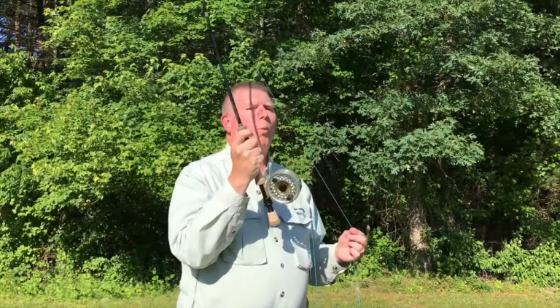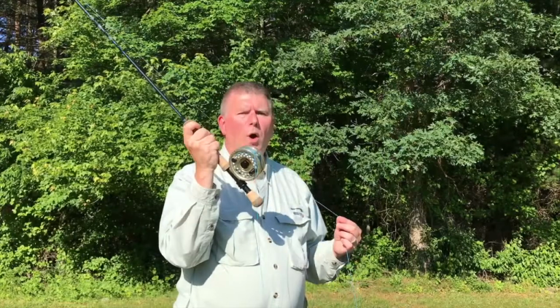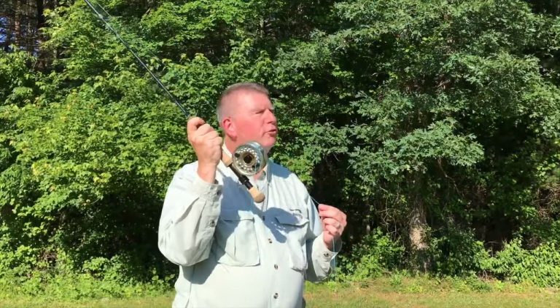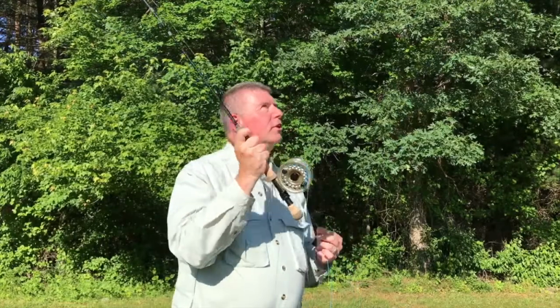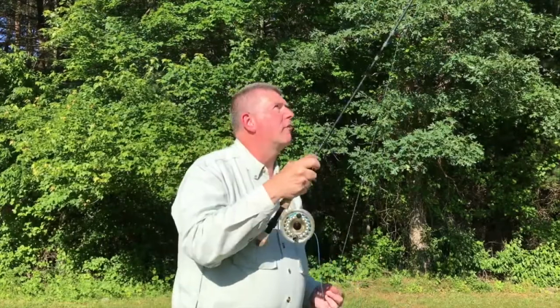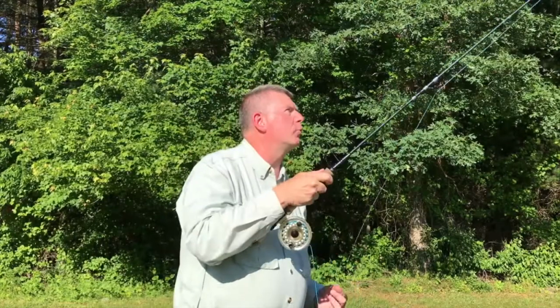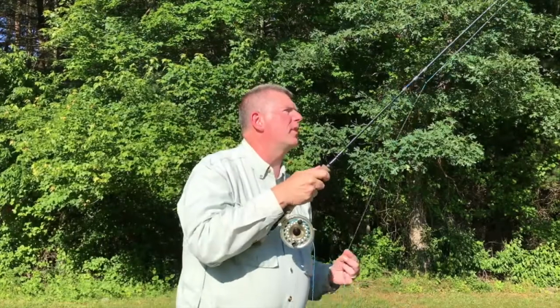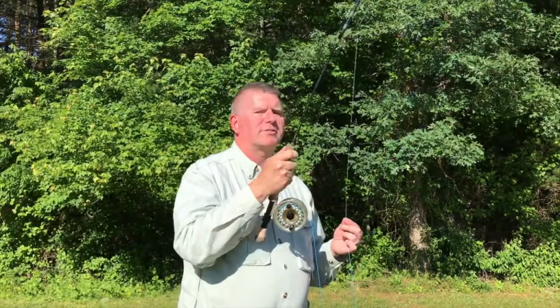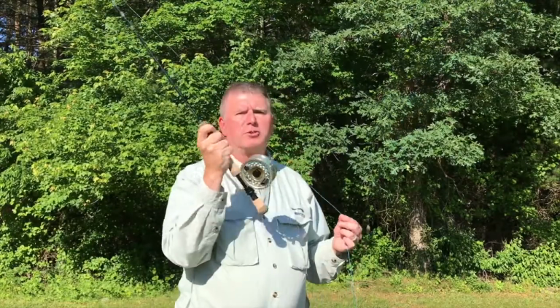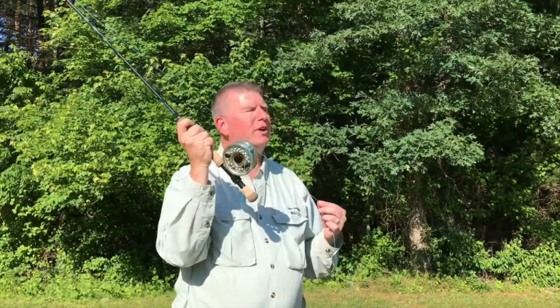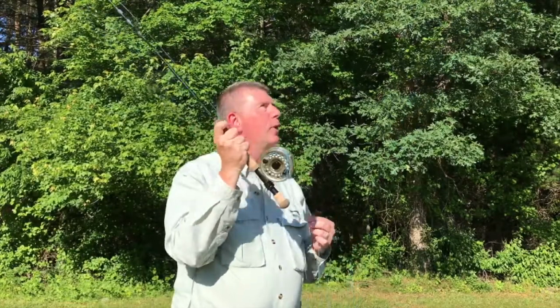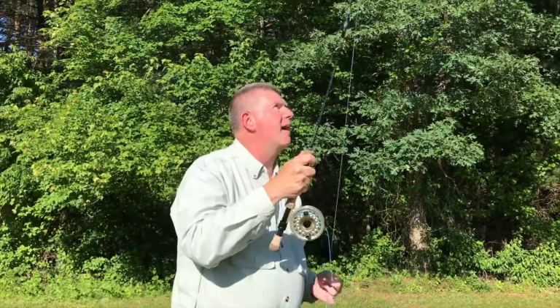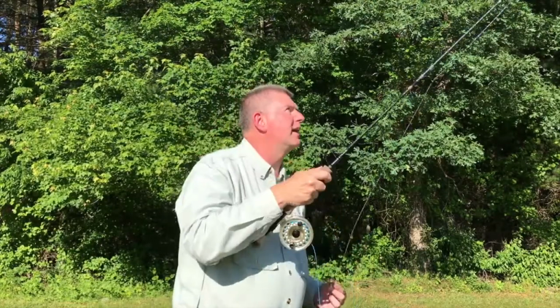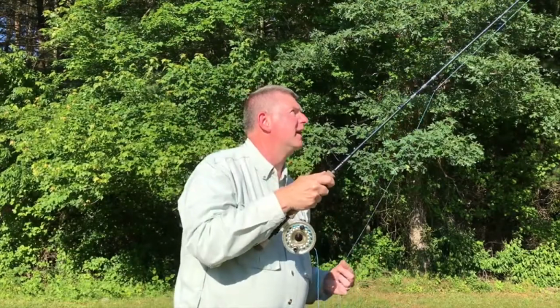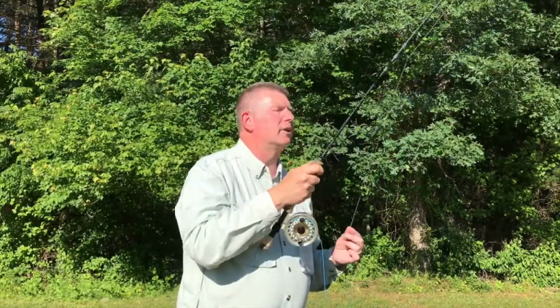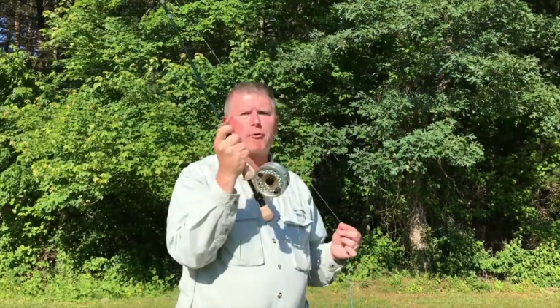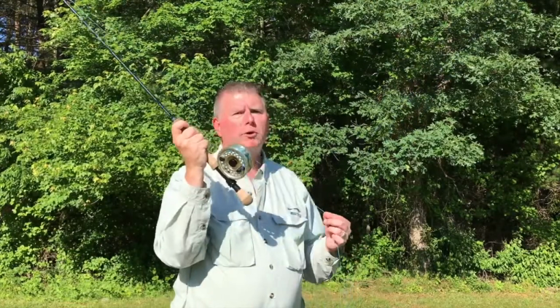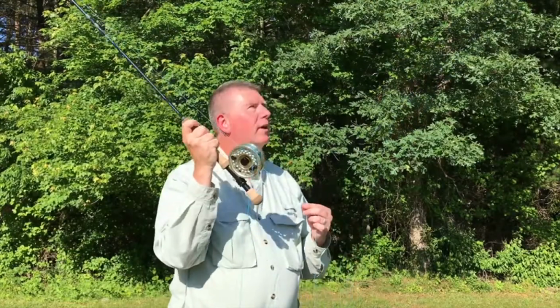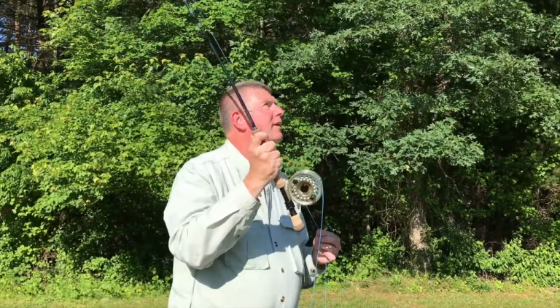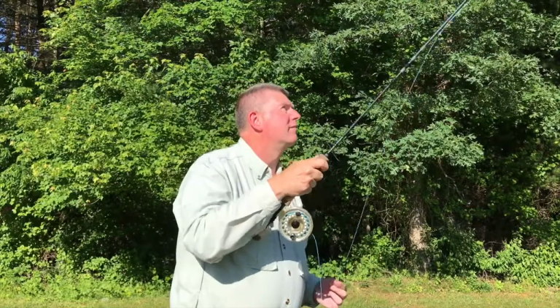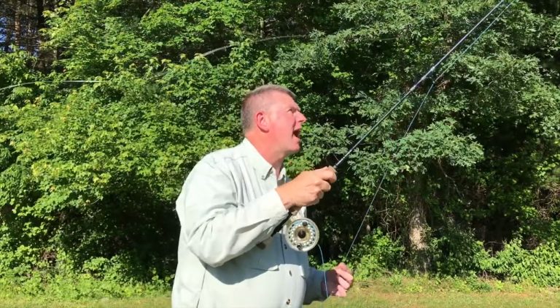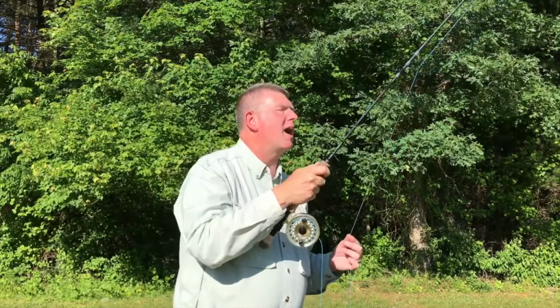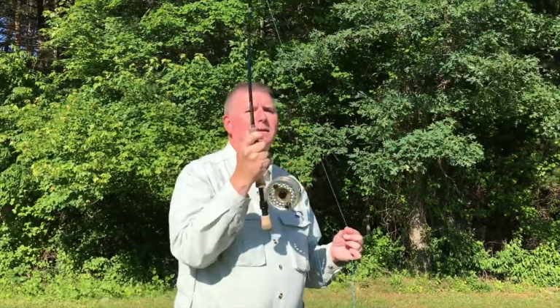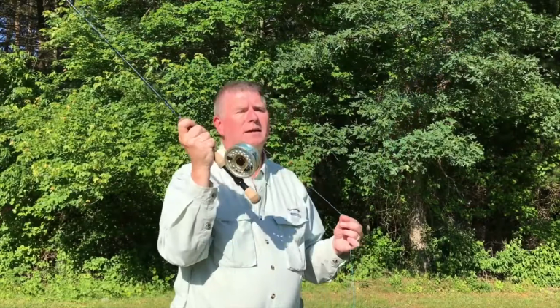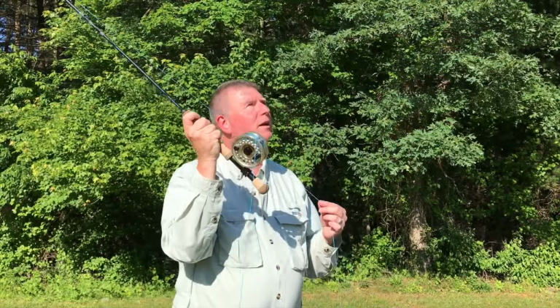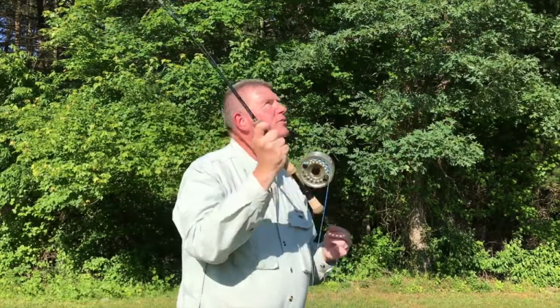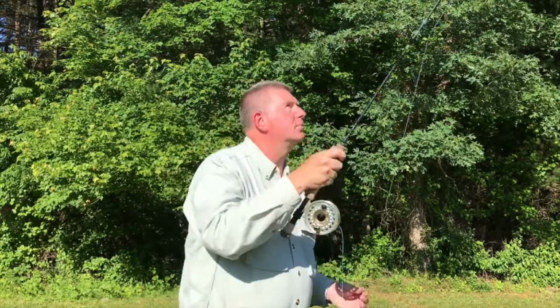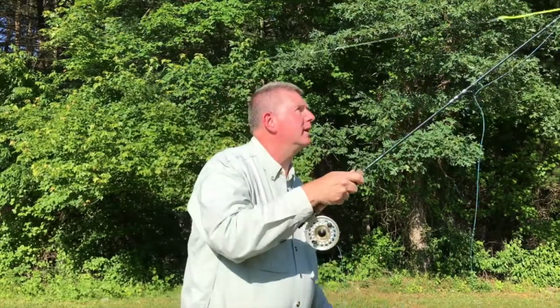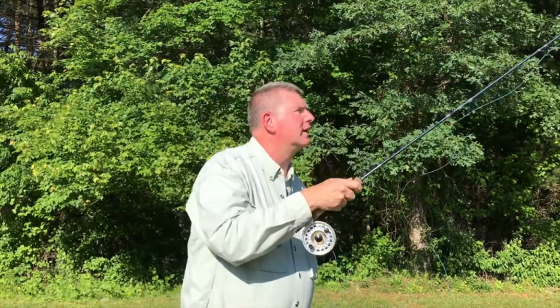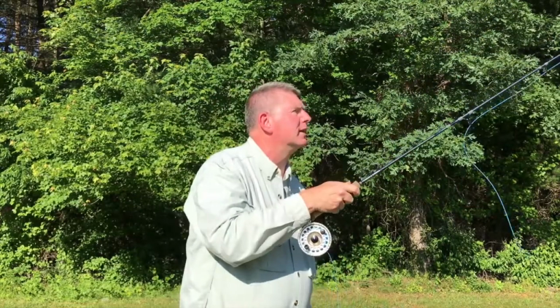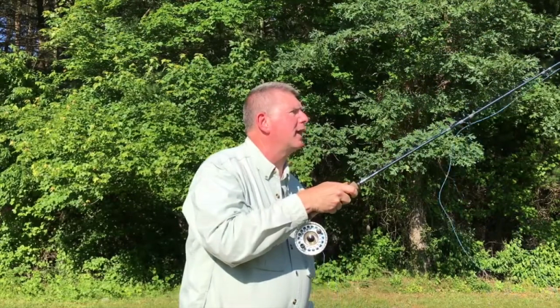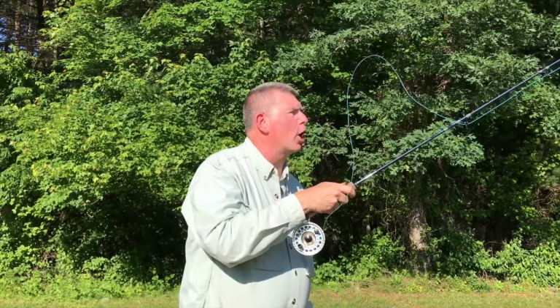Once you feel comfortable with this and you feel you have control of the fly line, simply let it go.